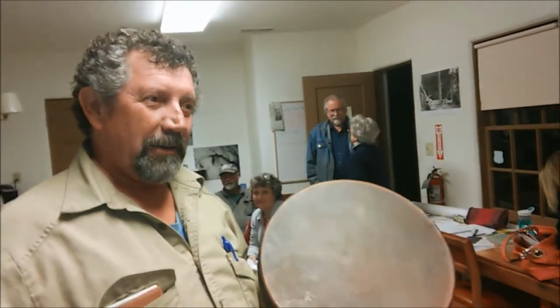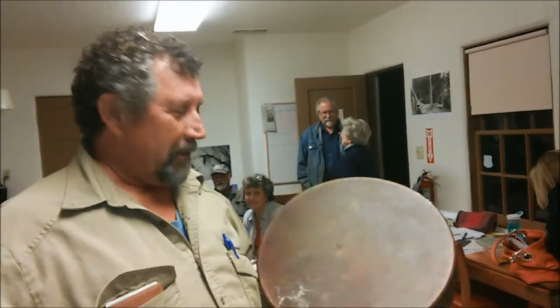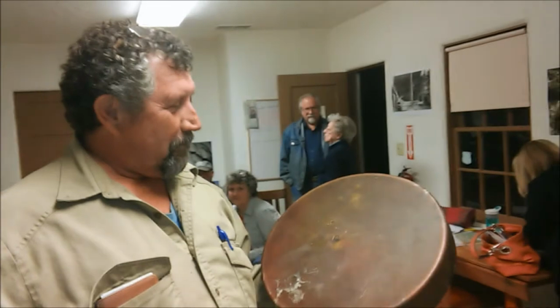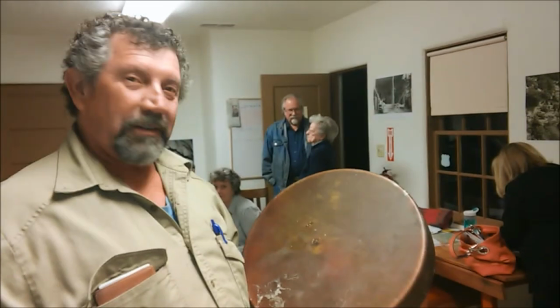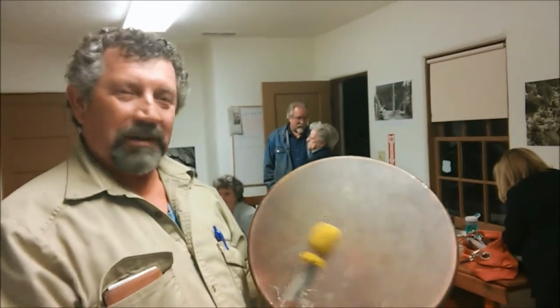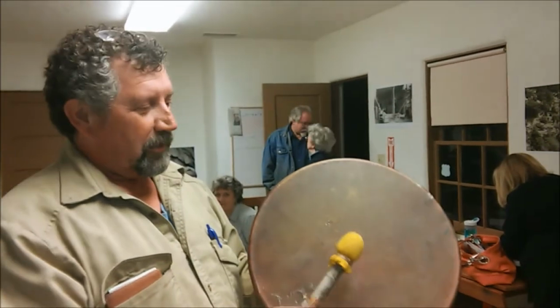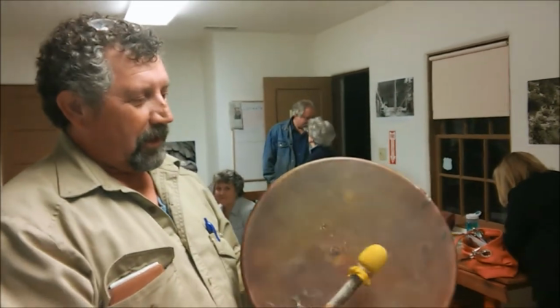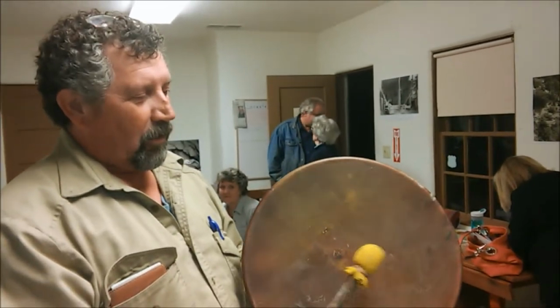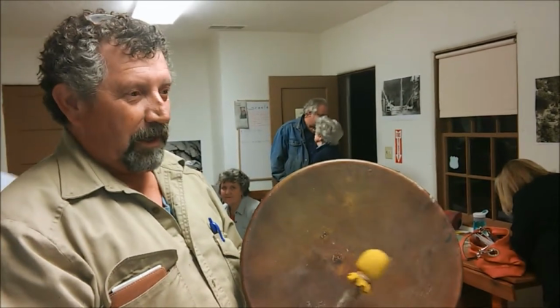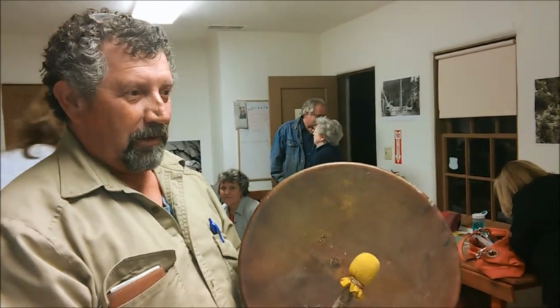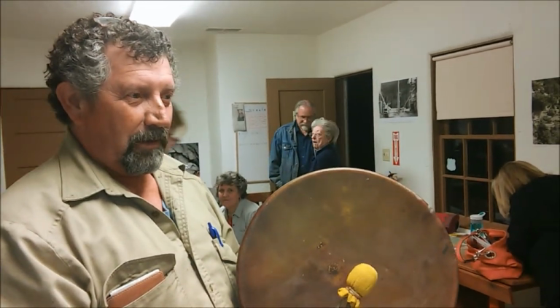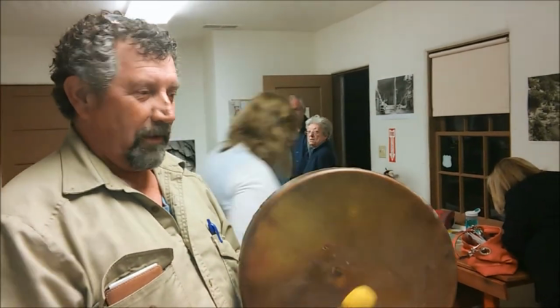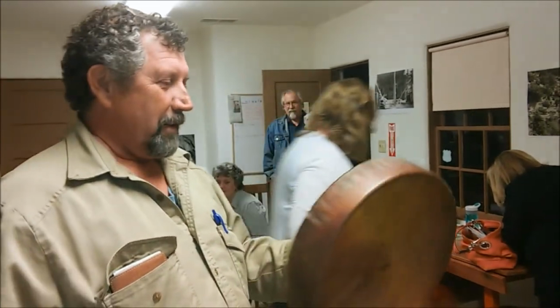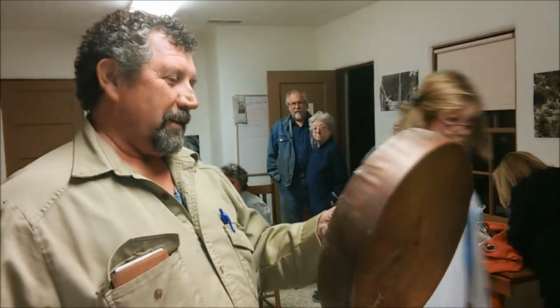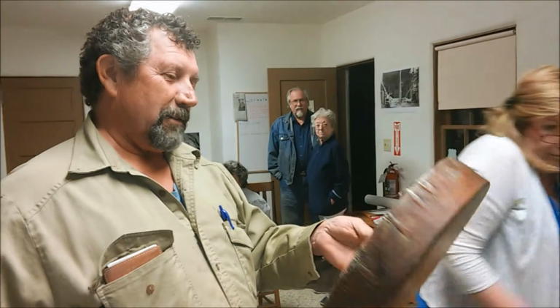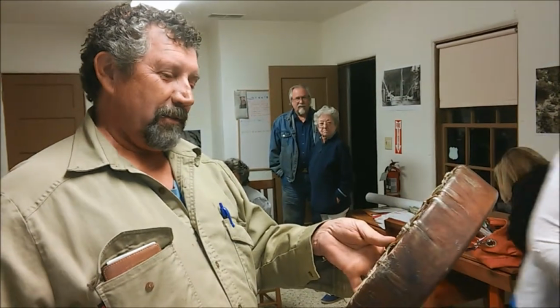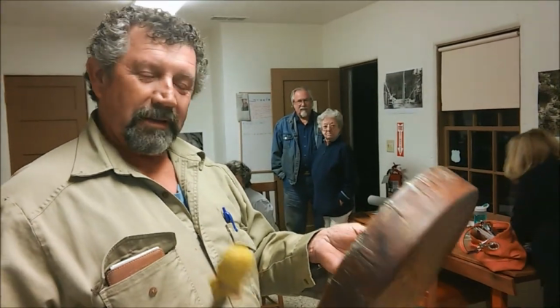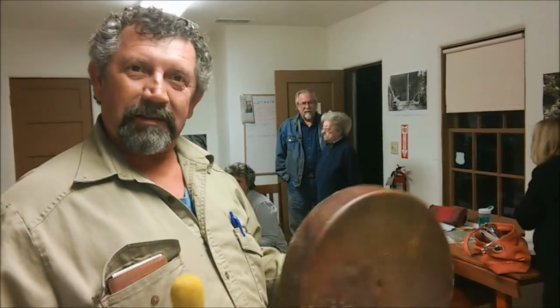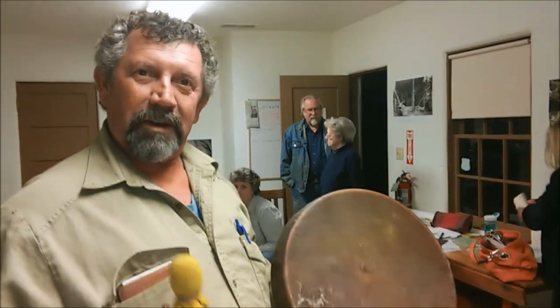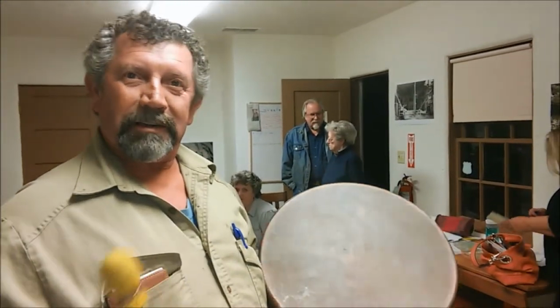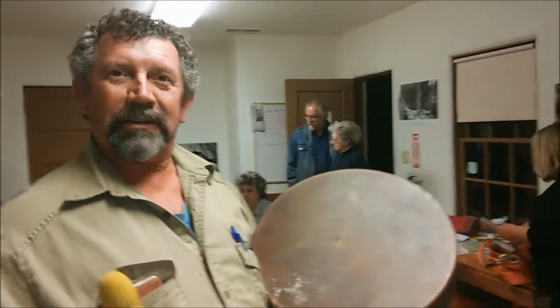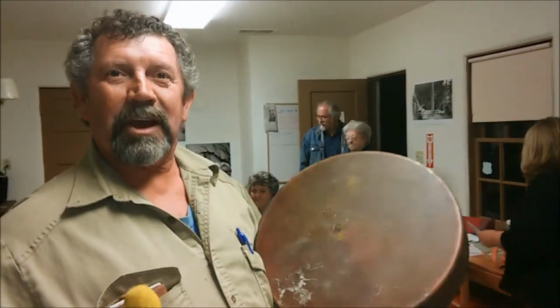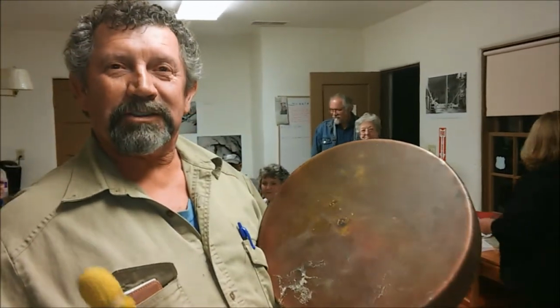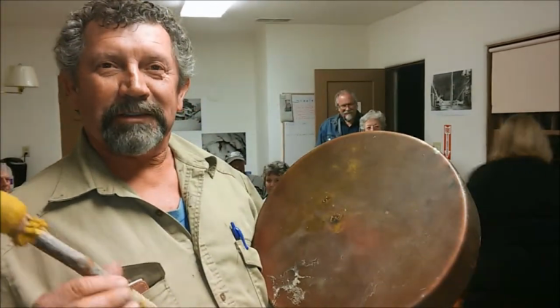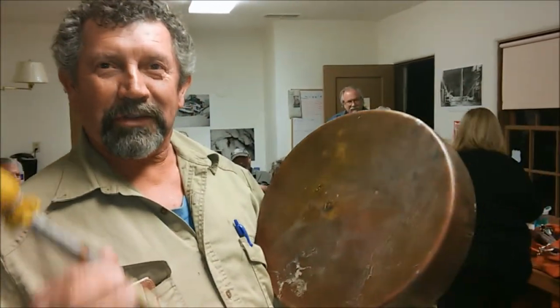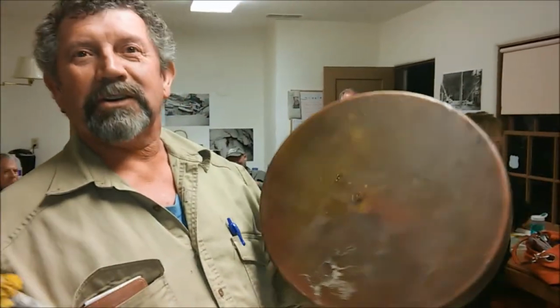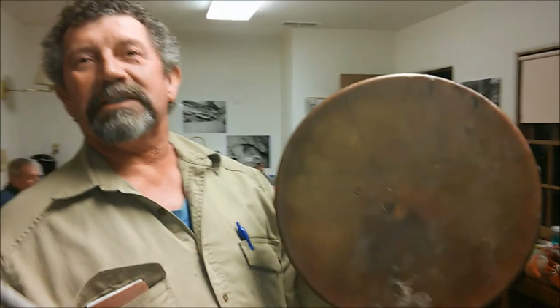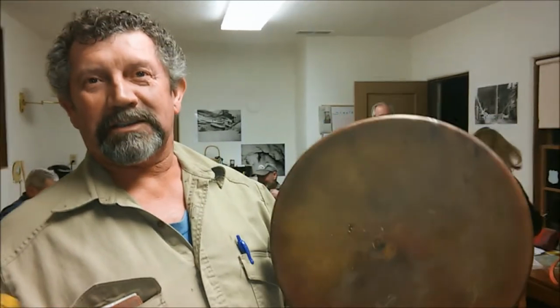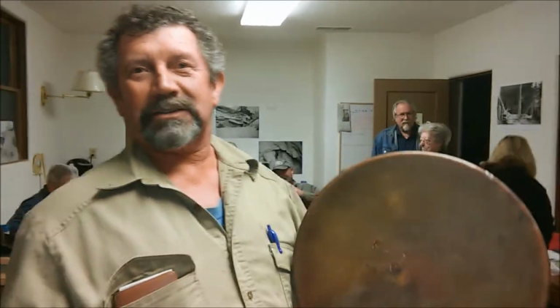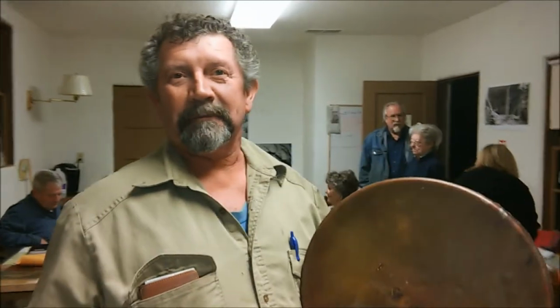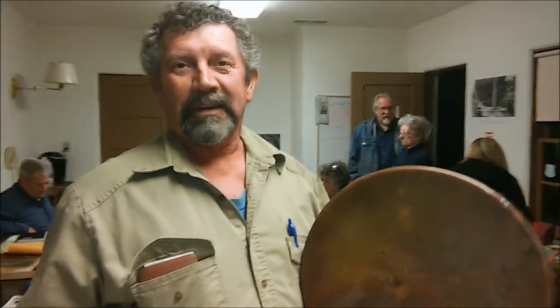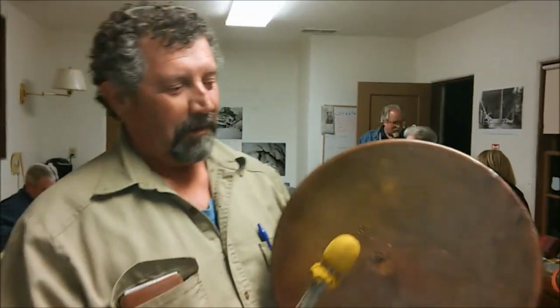Yes. And it's made of horse hide, and it's very touching how much thought goes into these. Yes. Would you play it just a little more?